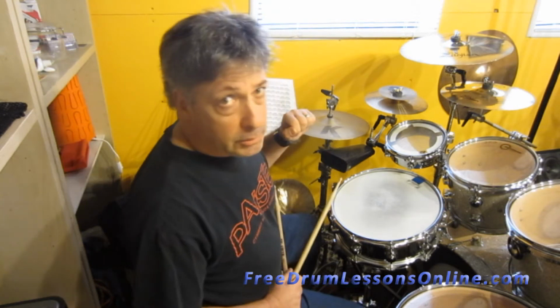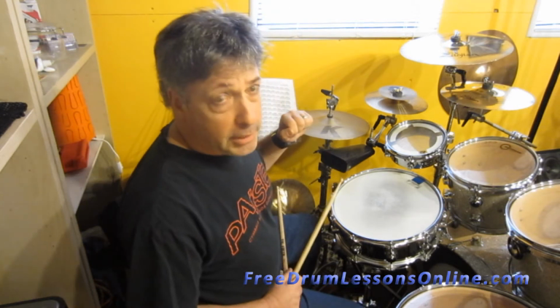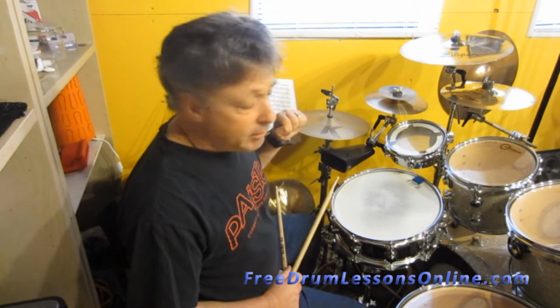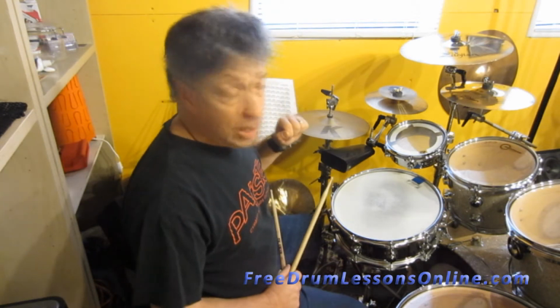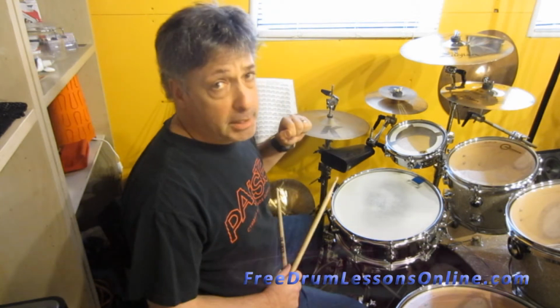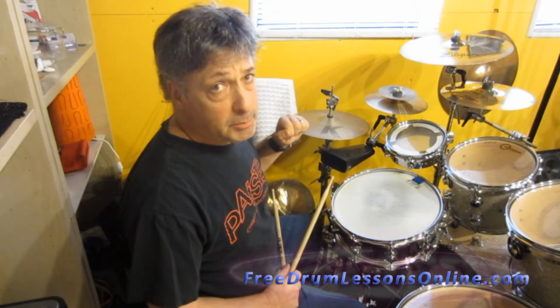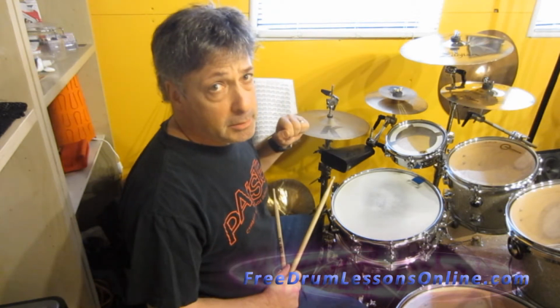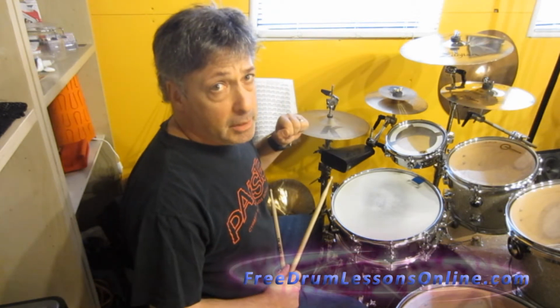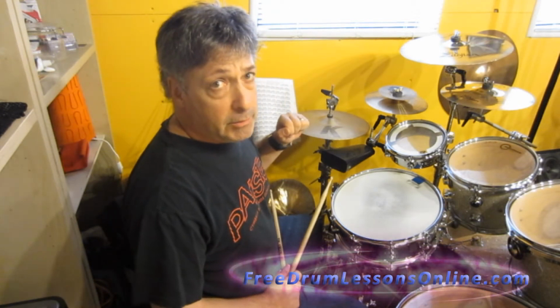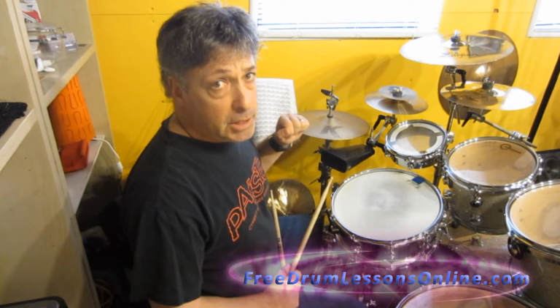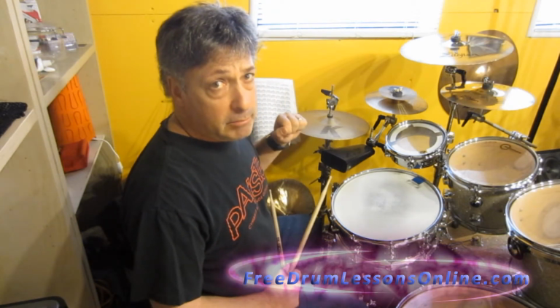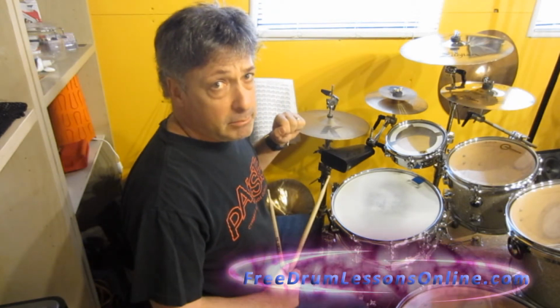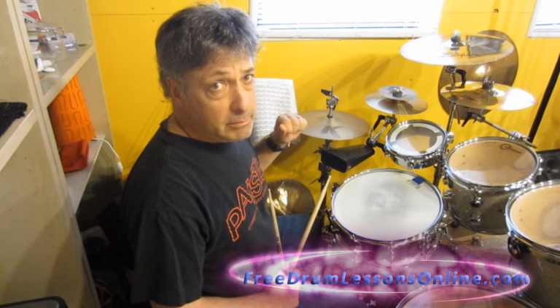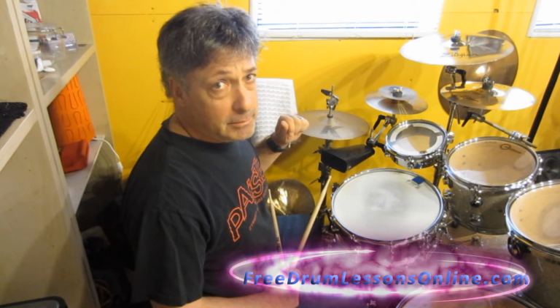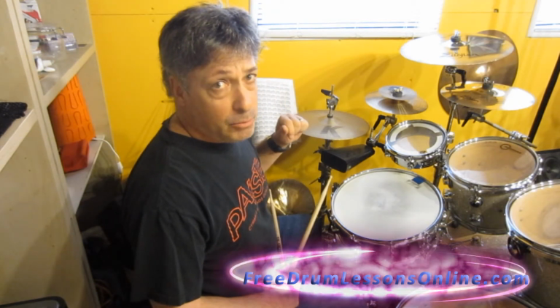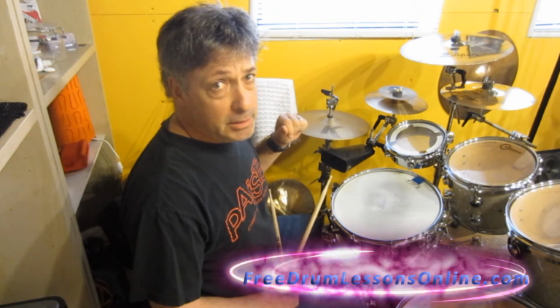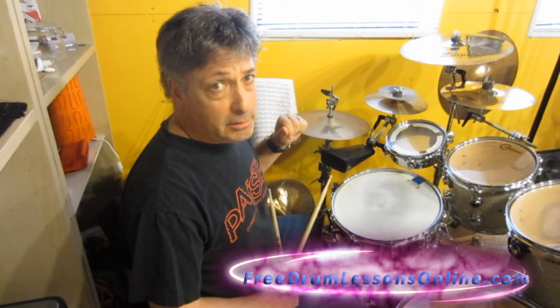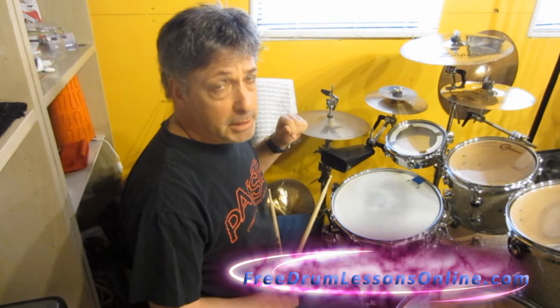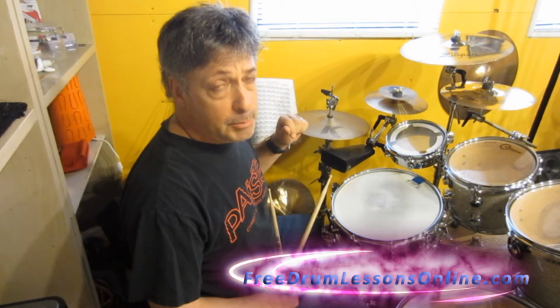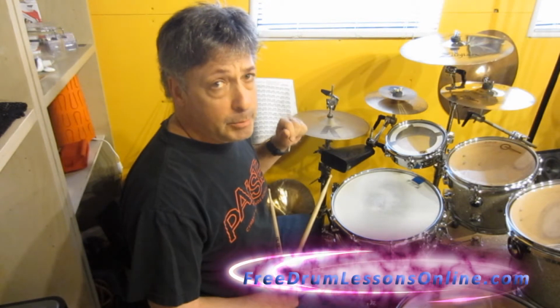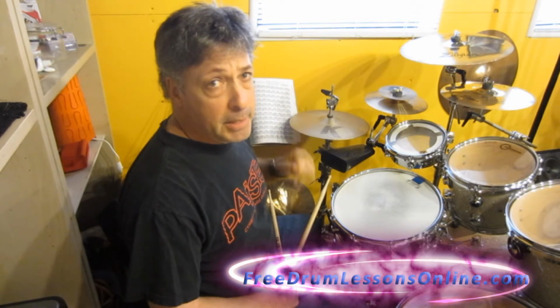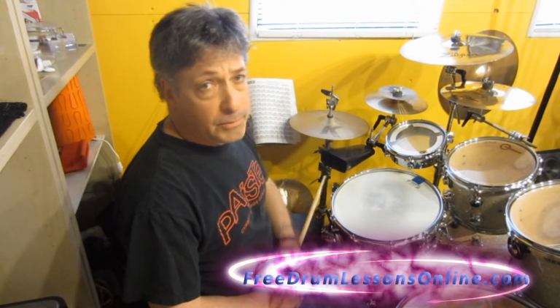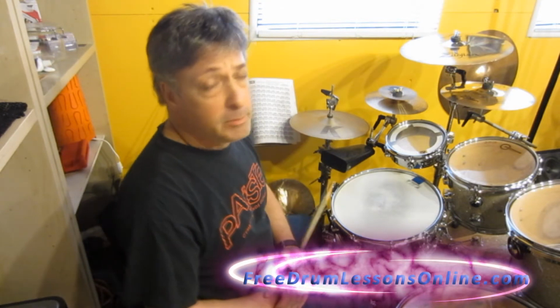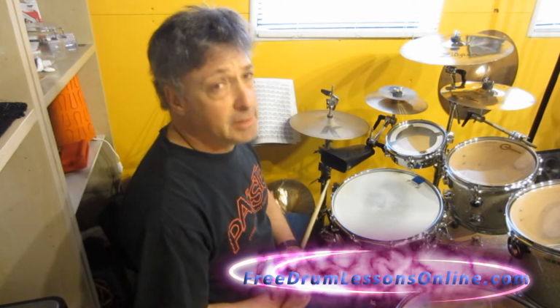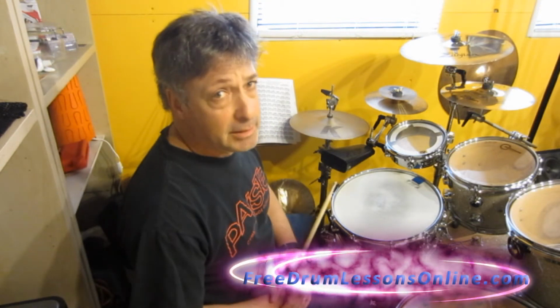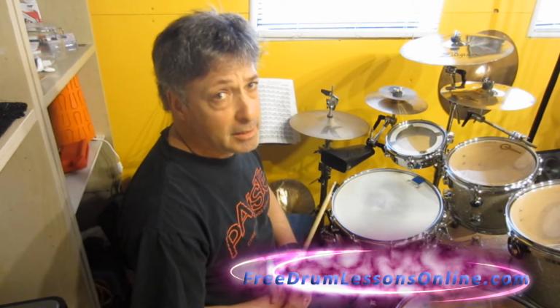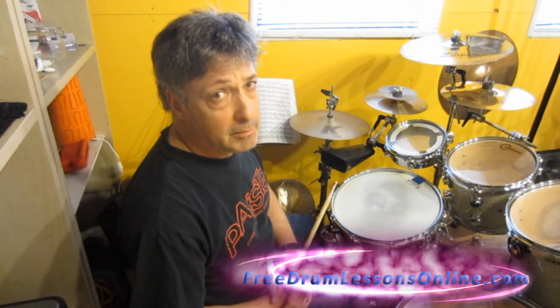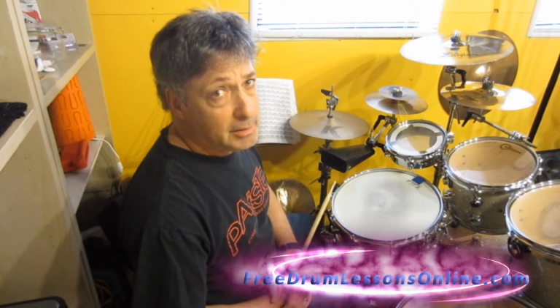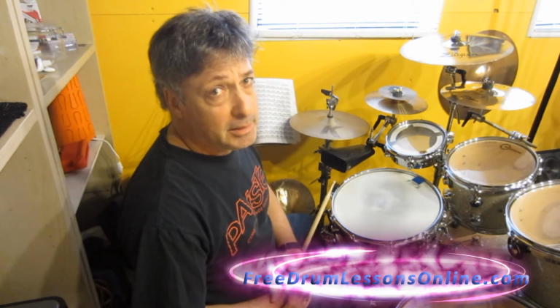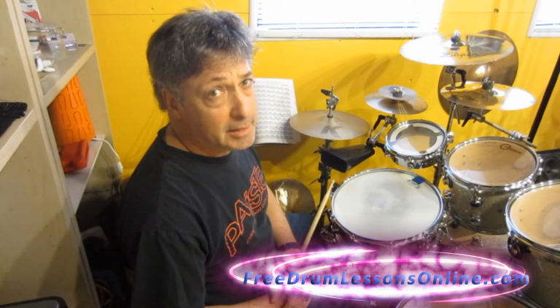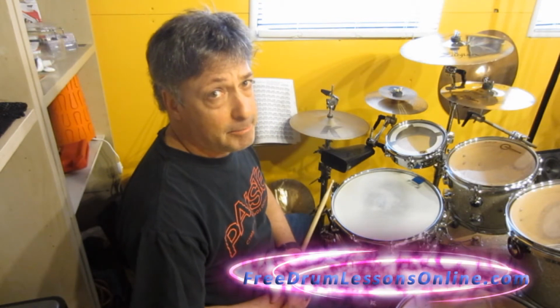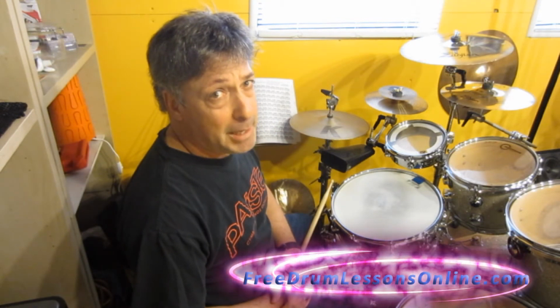So there you have it, I hope that helps, give it a shot. I hope to see you soon. My name is Barry Birmingham for FreeDrumLessonOnline.com. See you next time. Bye.